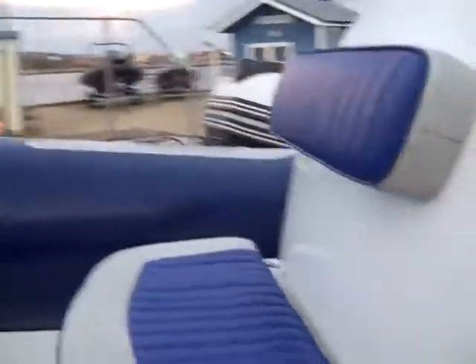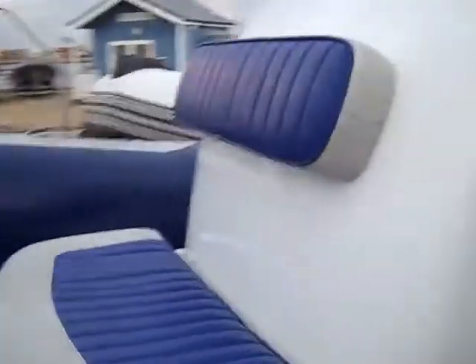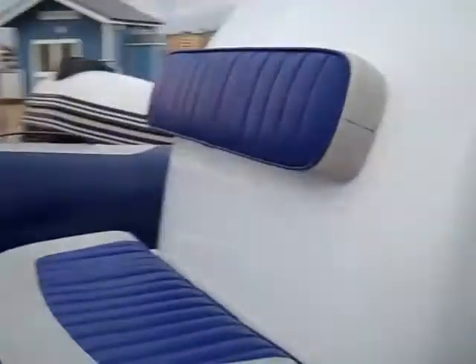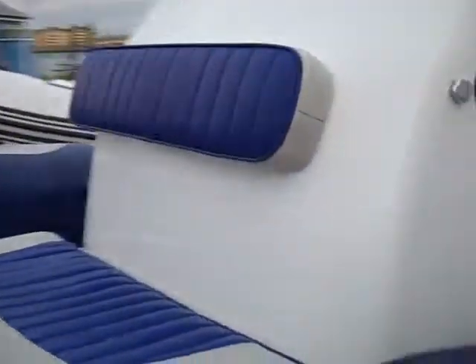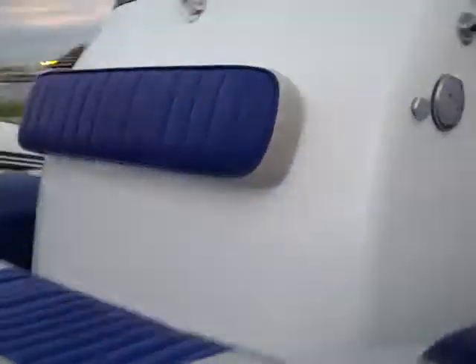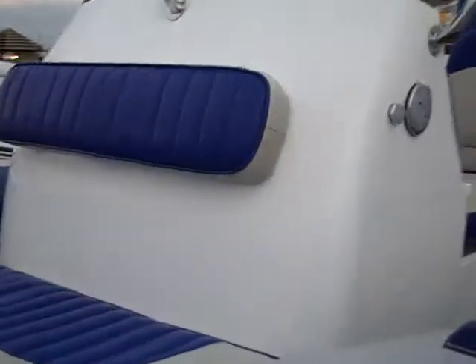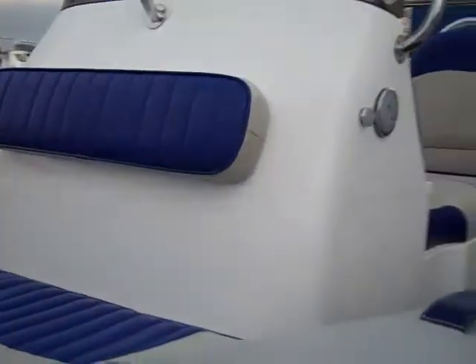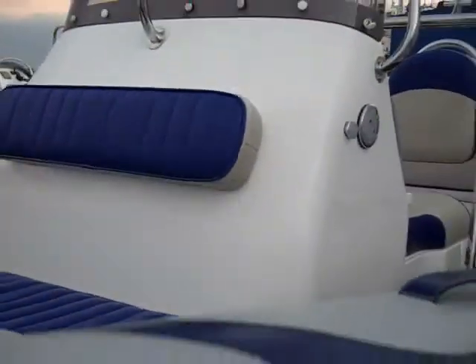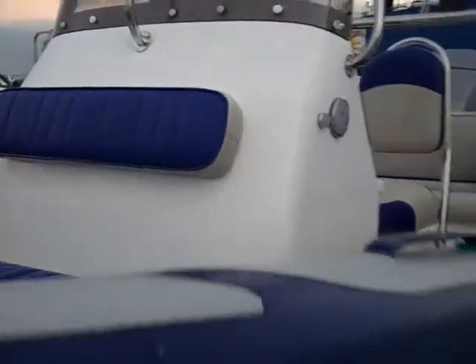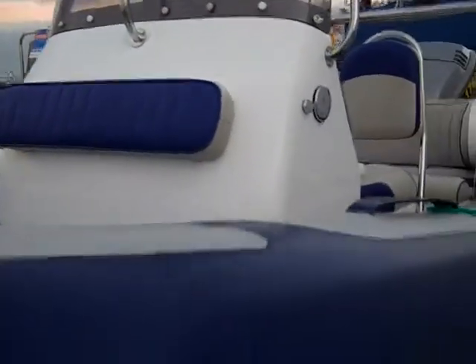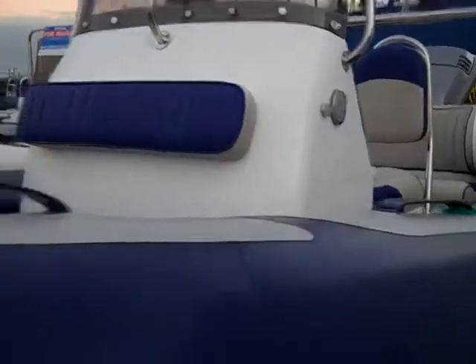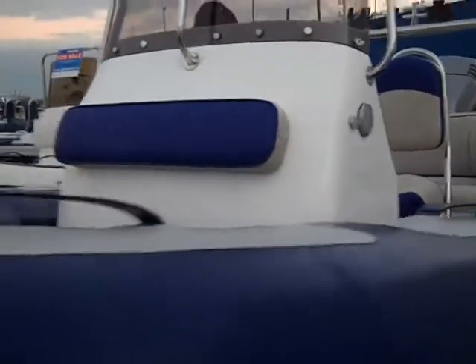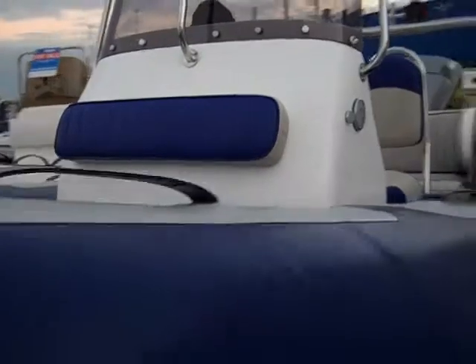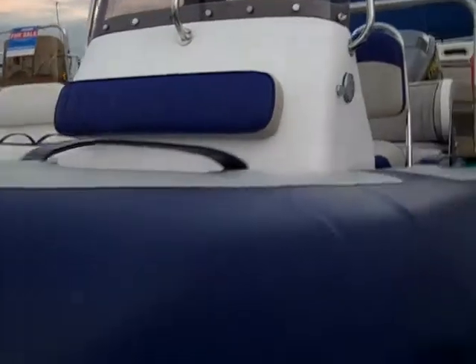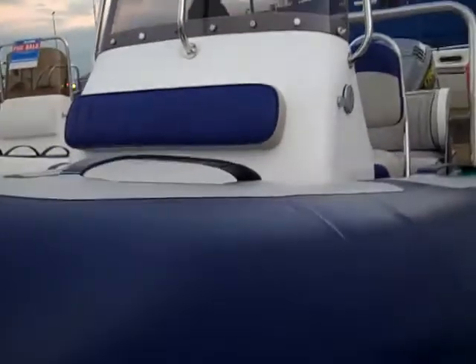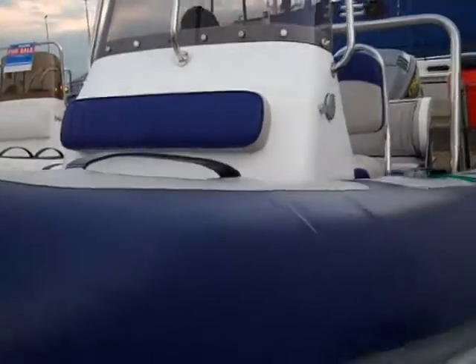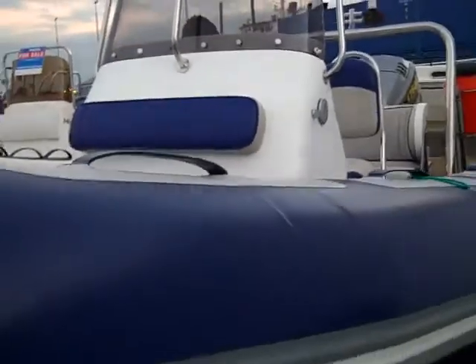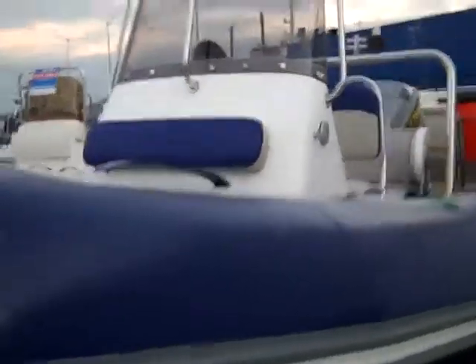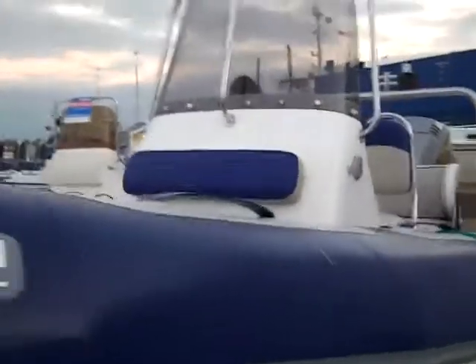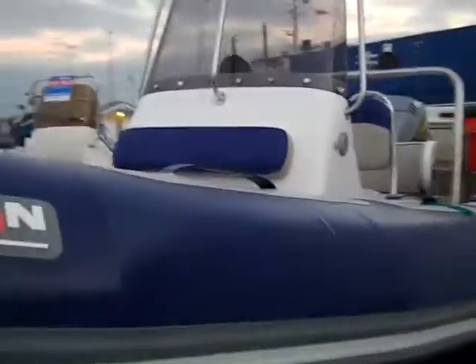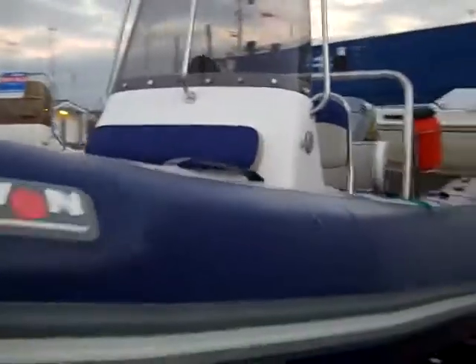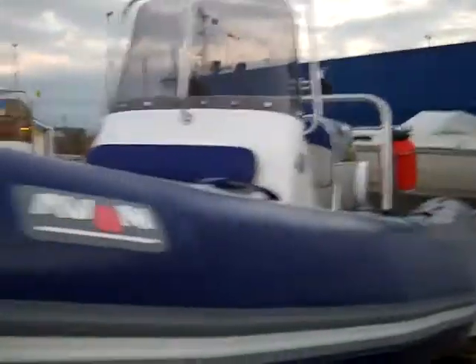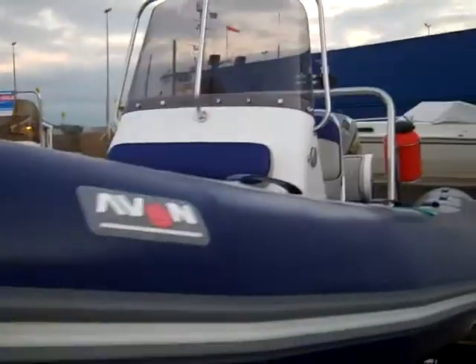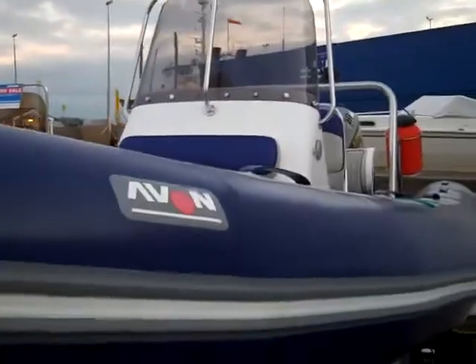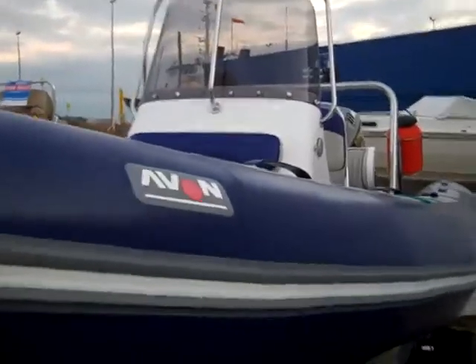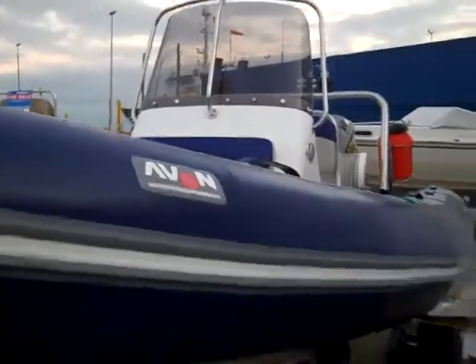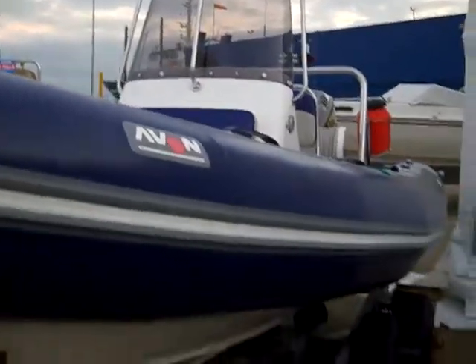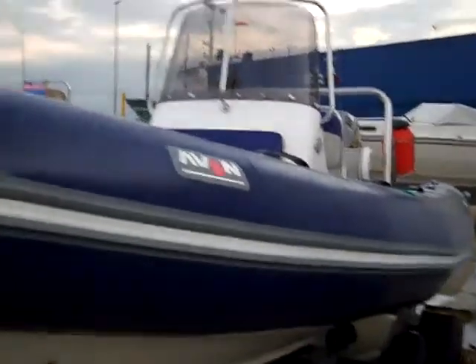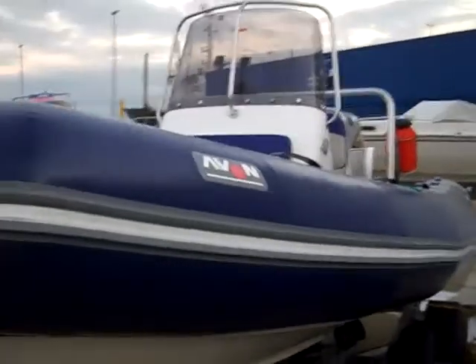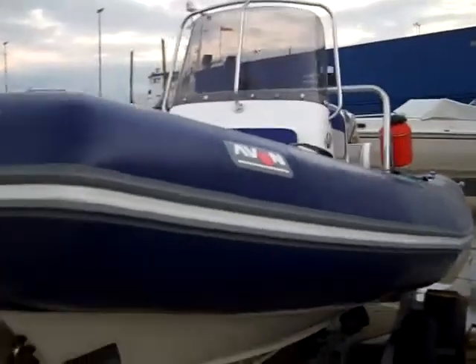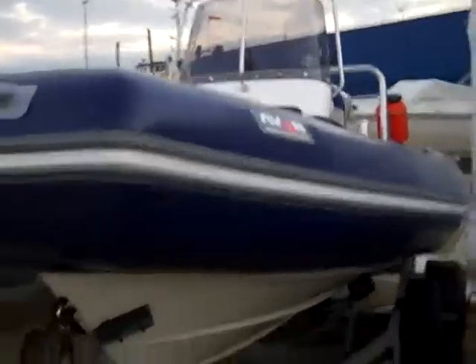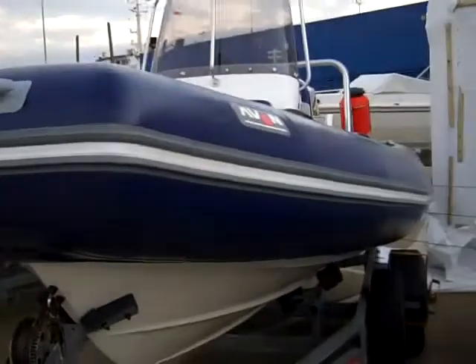She also has a built-in fuel tank and comes with a console cover, jockey seat cover, and bench seat cover, as well as a full boat cover.